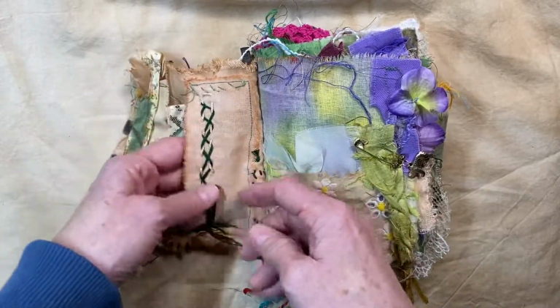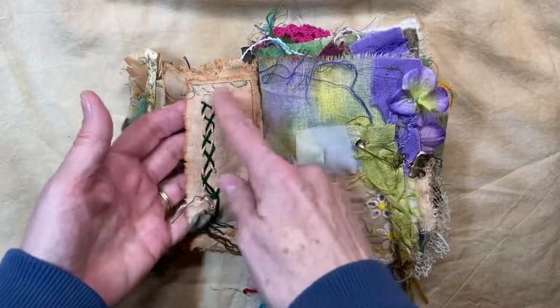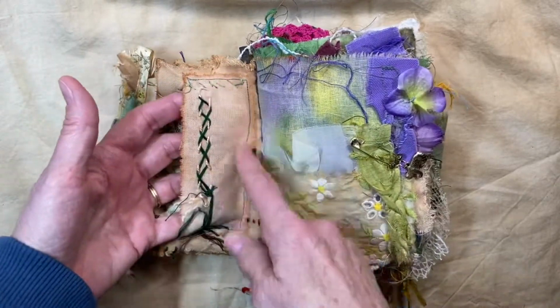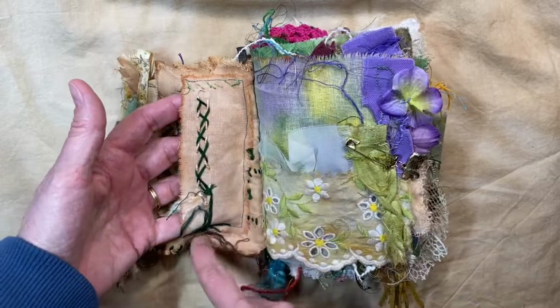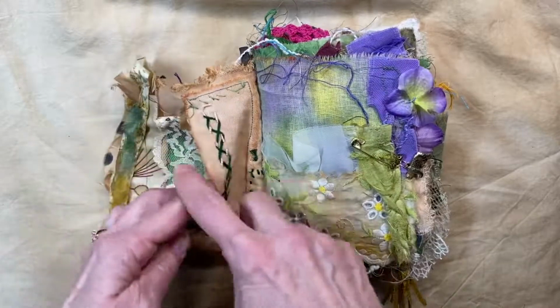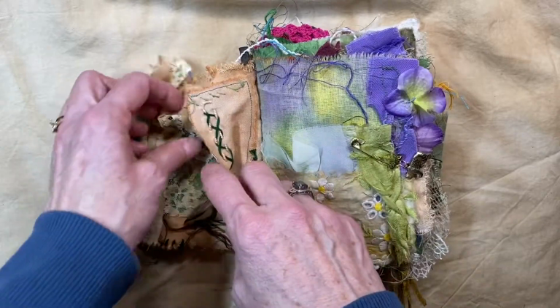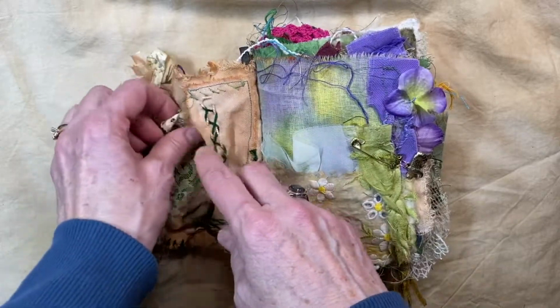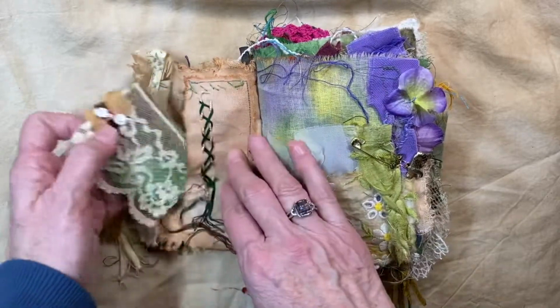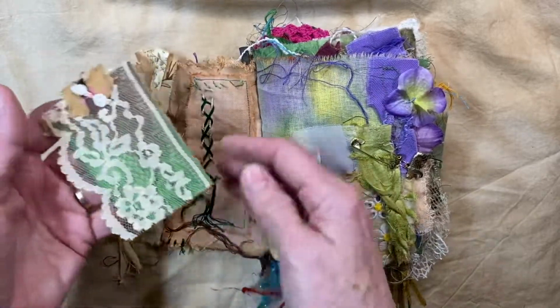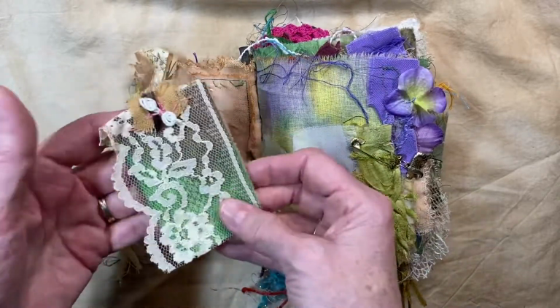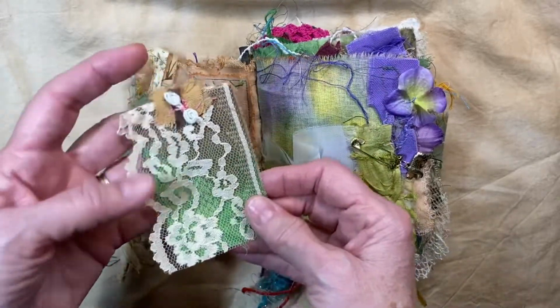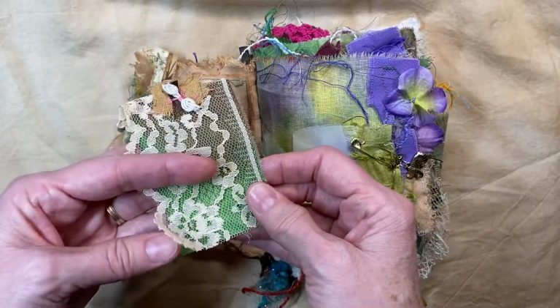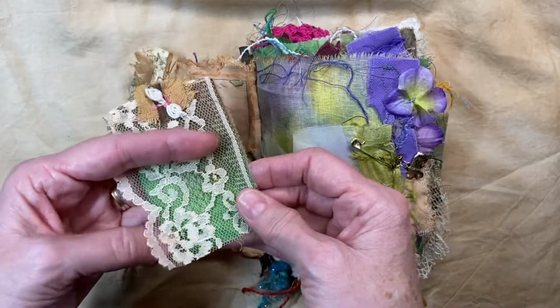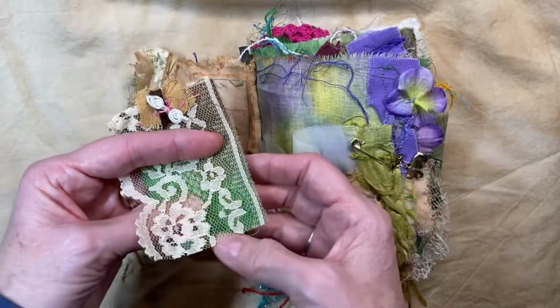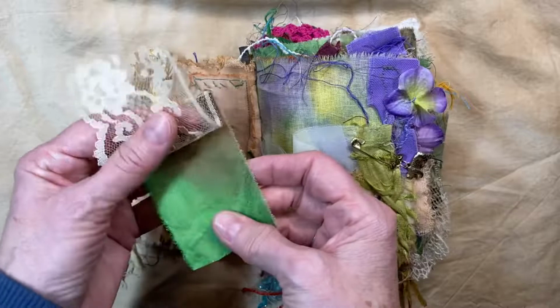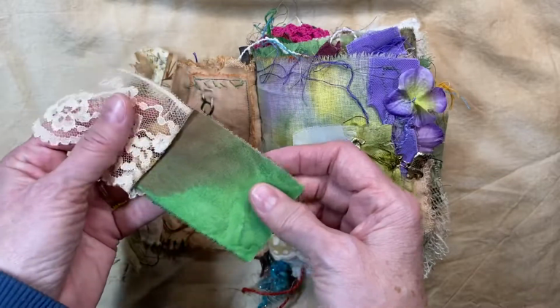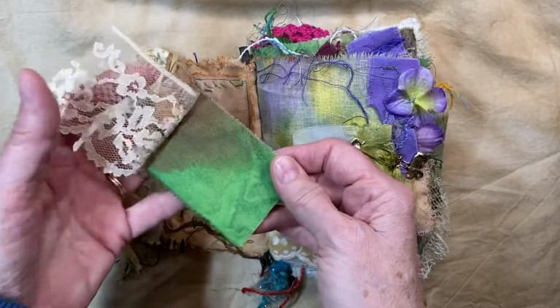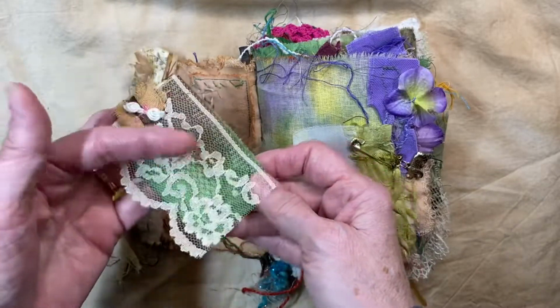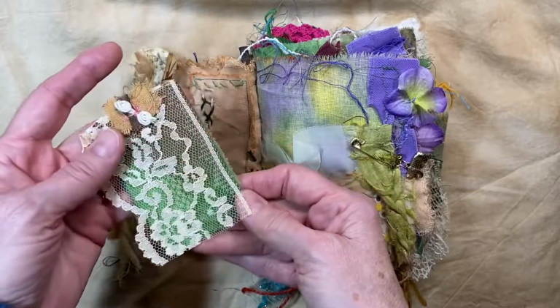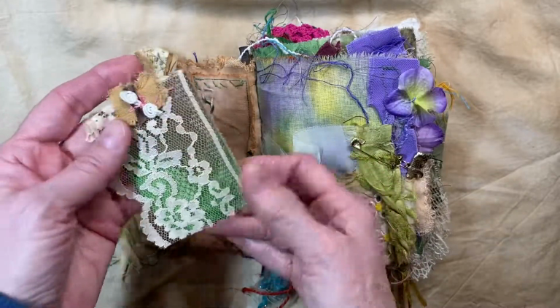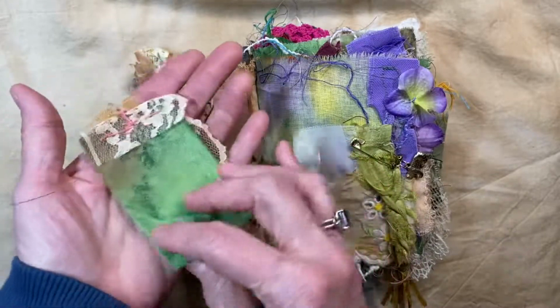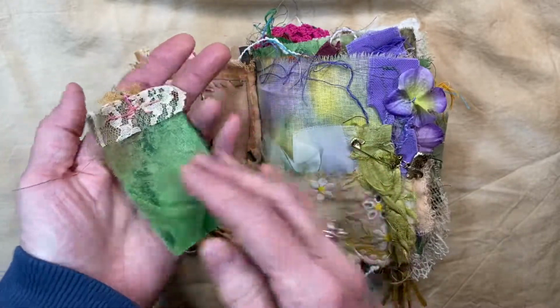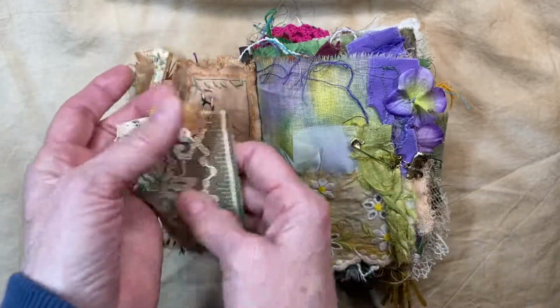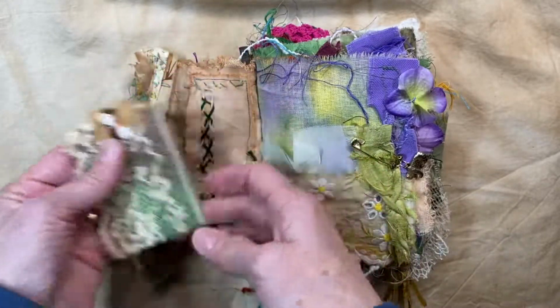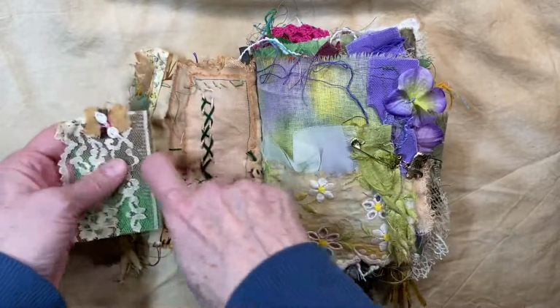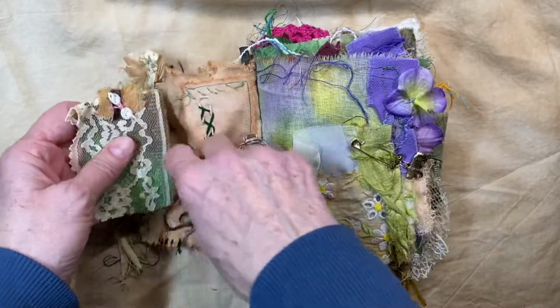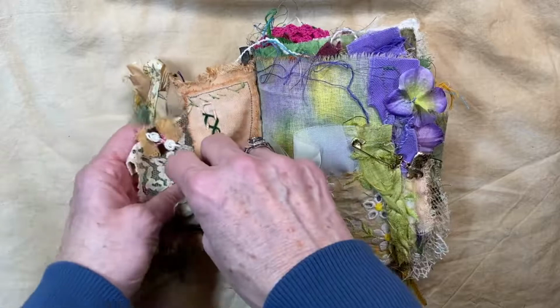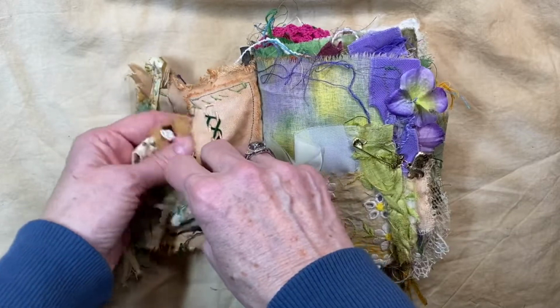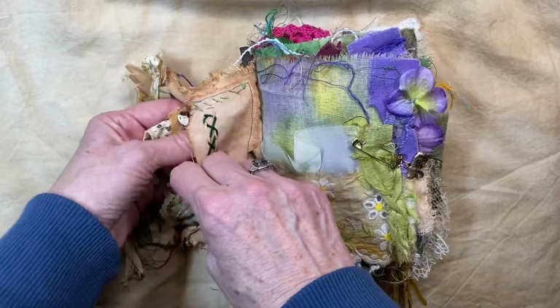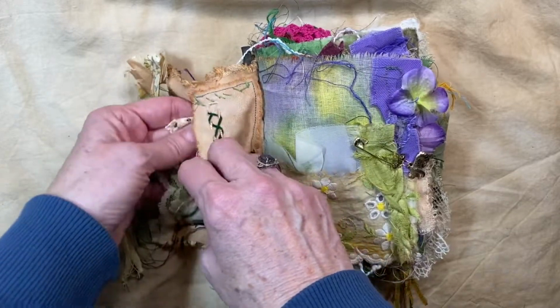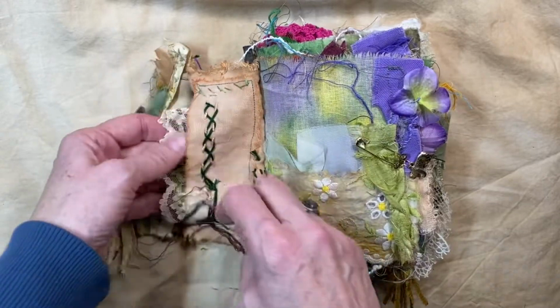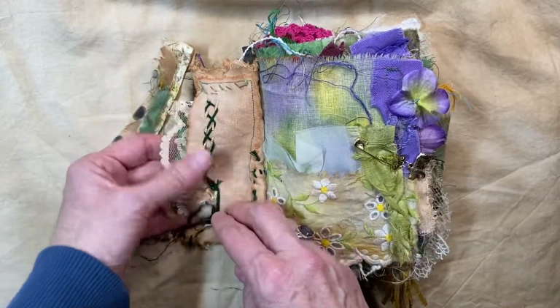I had rust dyed a lot of fabric and stuff, and then I also did some acrylic dyeing. This is just a little fabric-y flip thing and I stuffed it in that little pocket in the front.